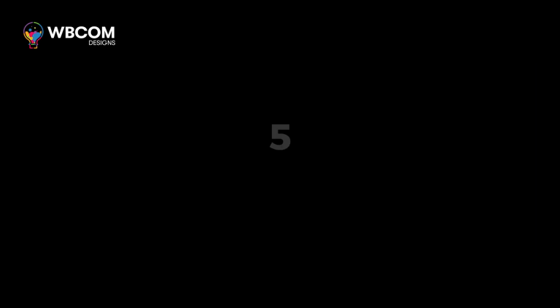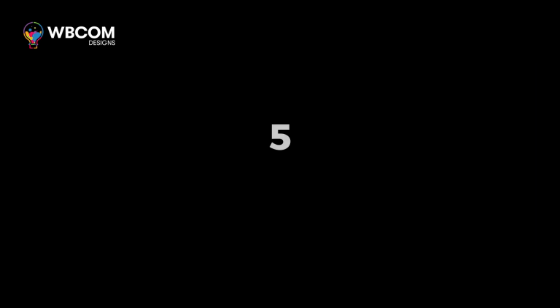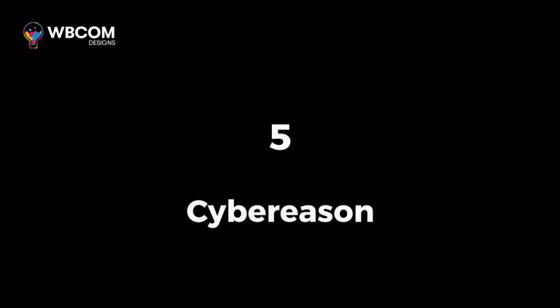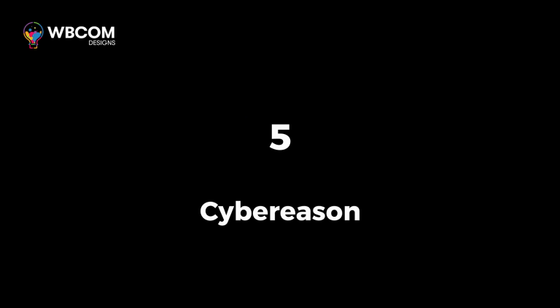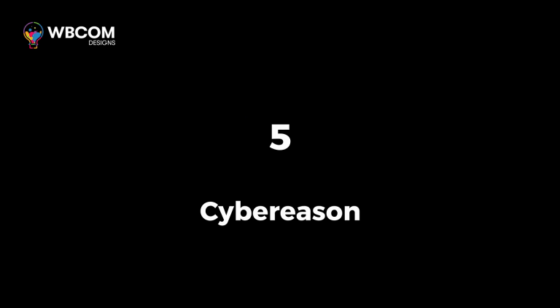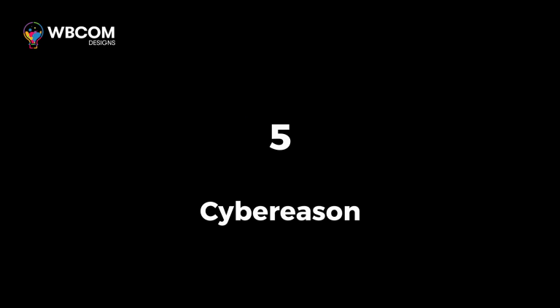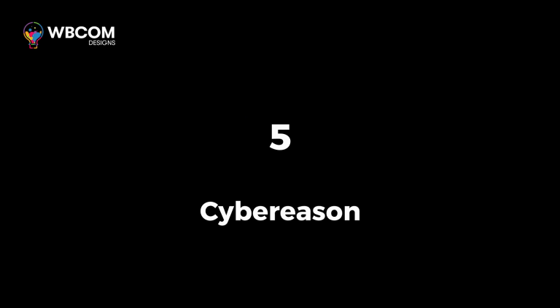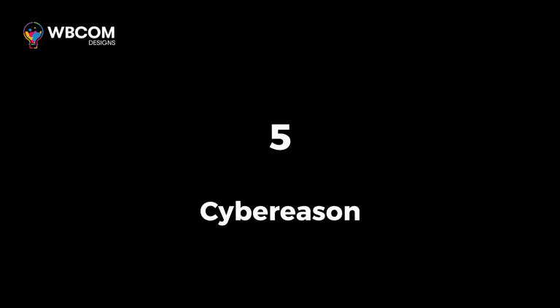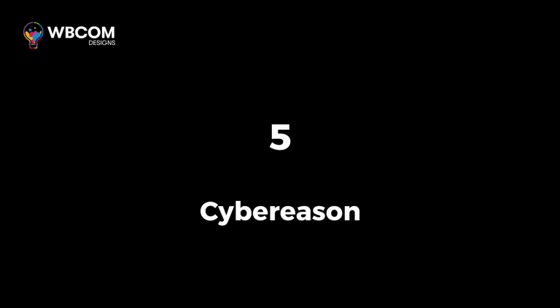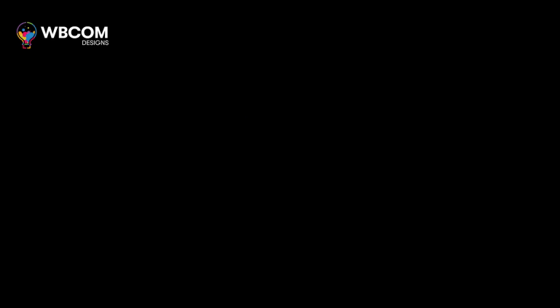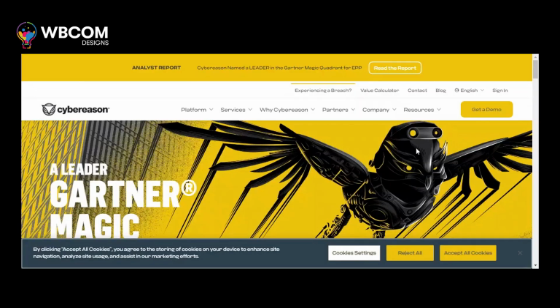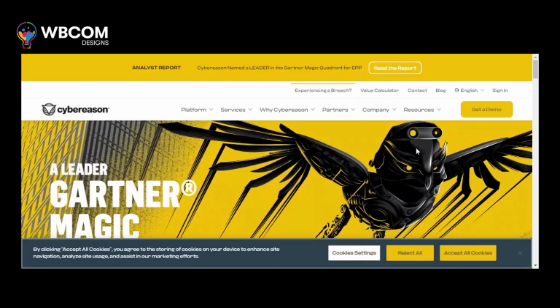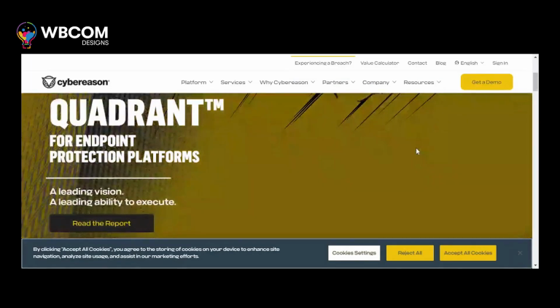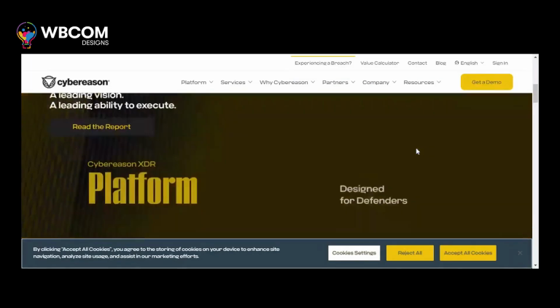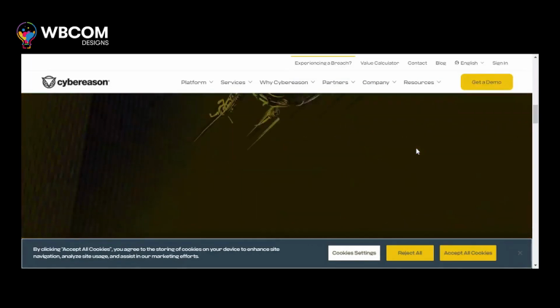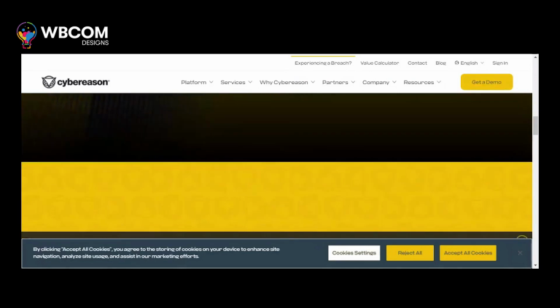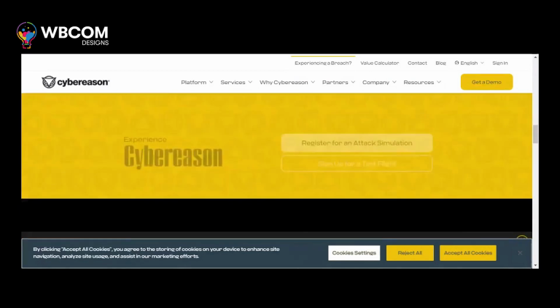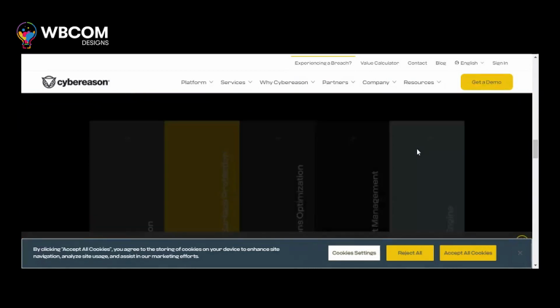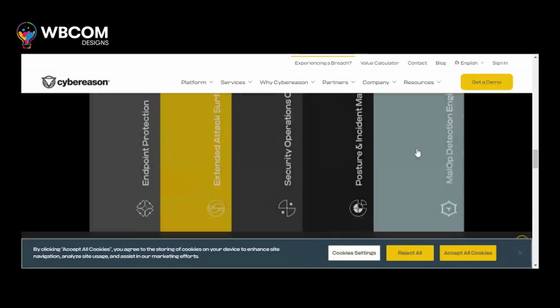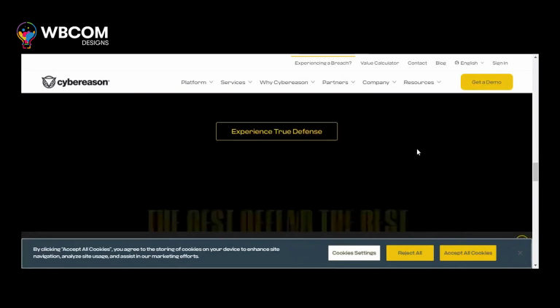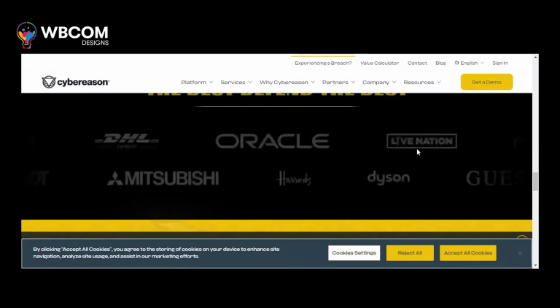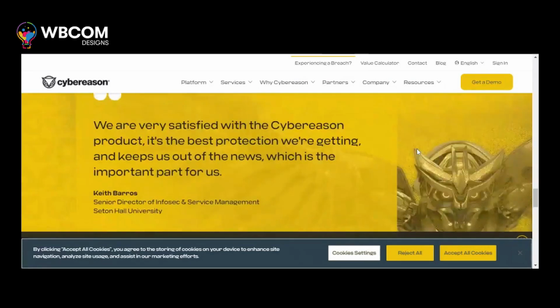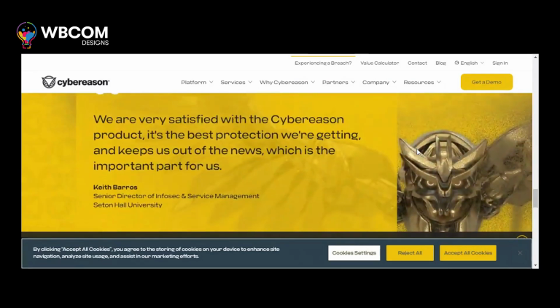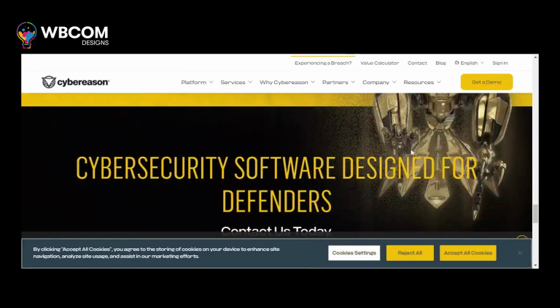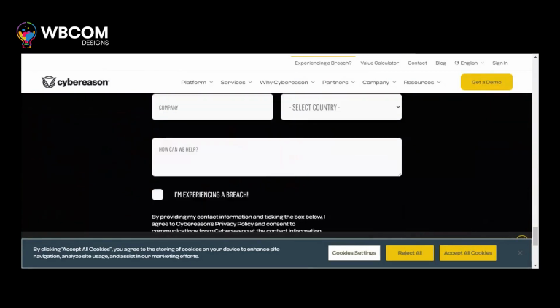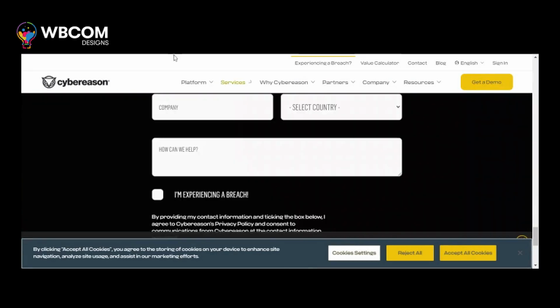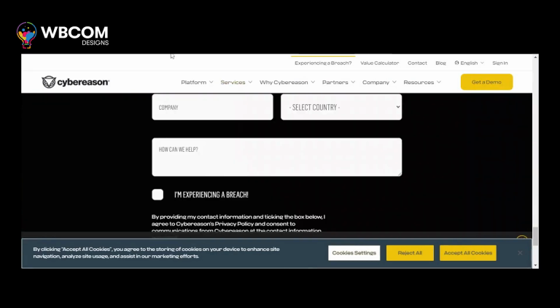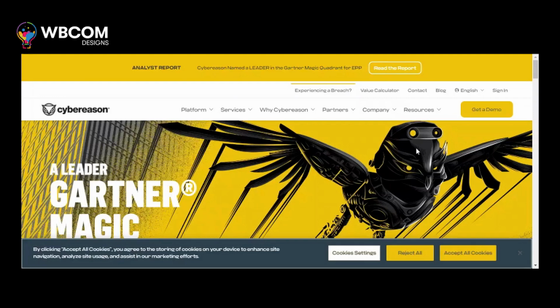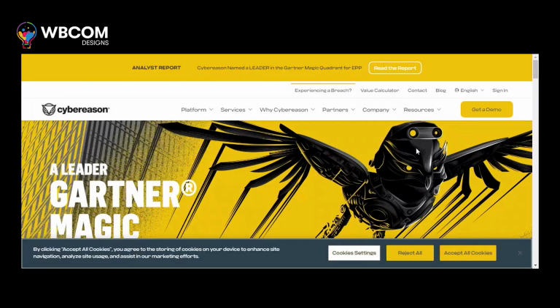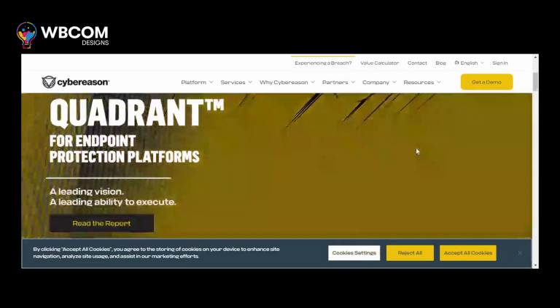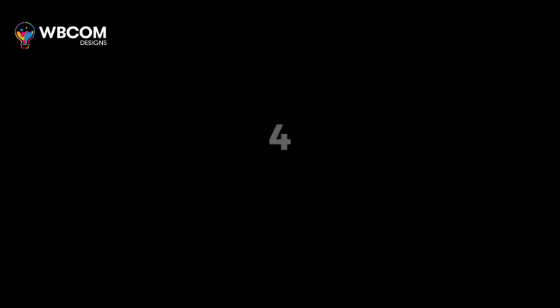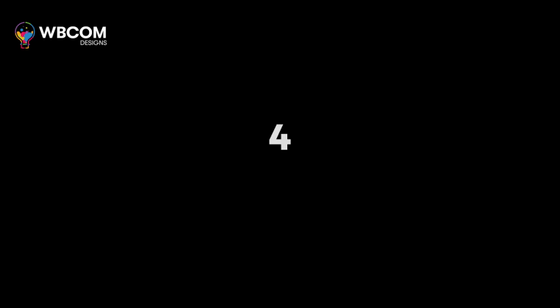At number 5, CyberEason. CyberEason is an endpoint detection and response platform powered by AI that provides real-time threat hunting and incident response capabilities.